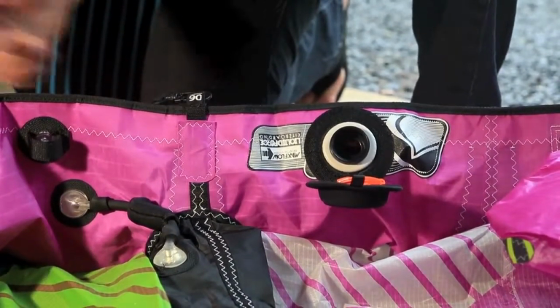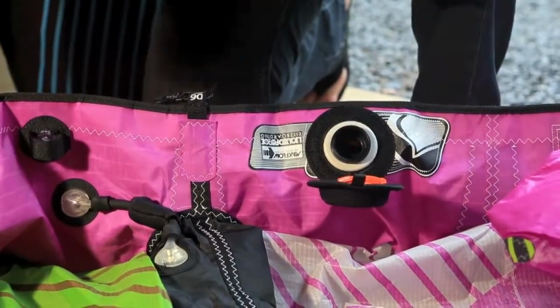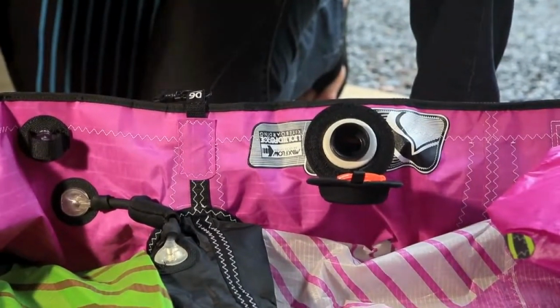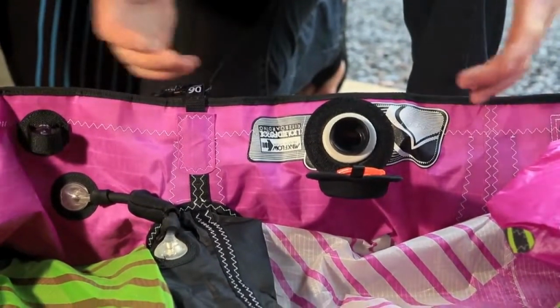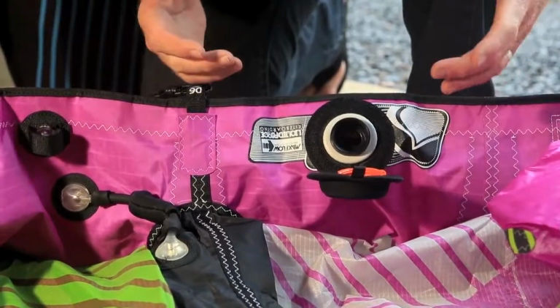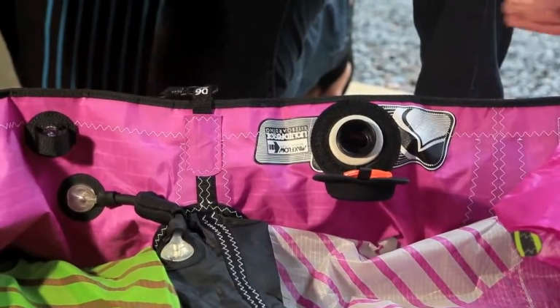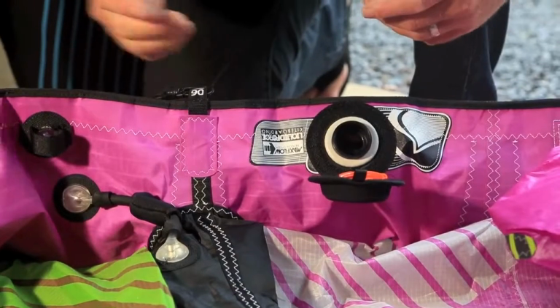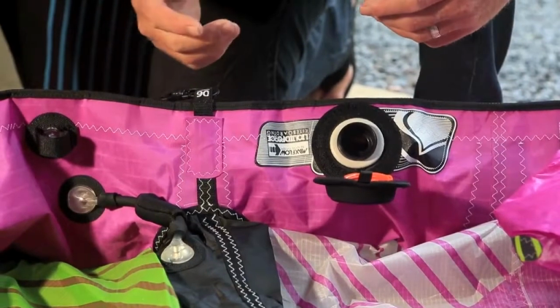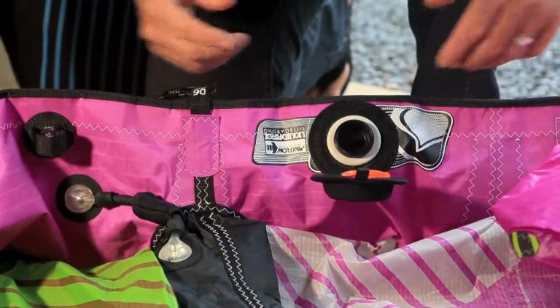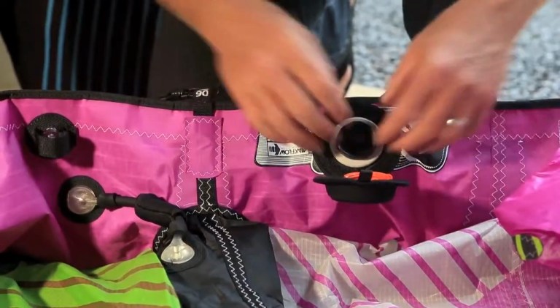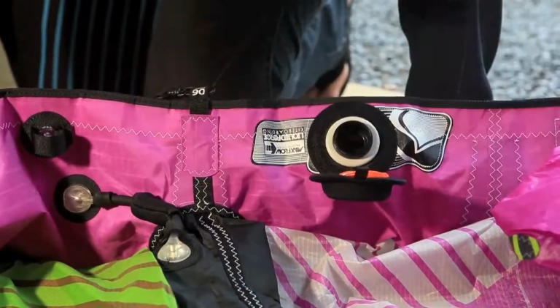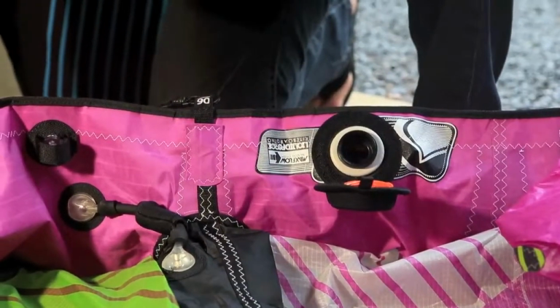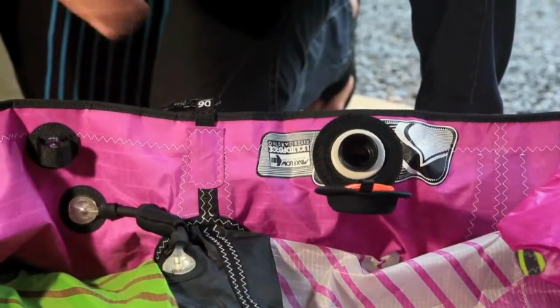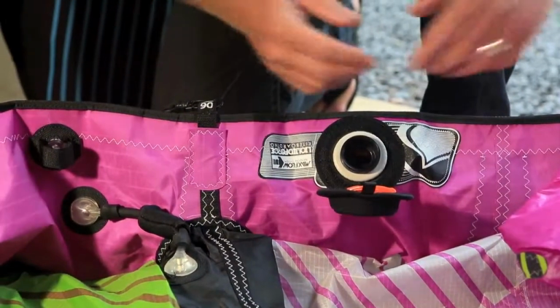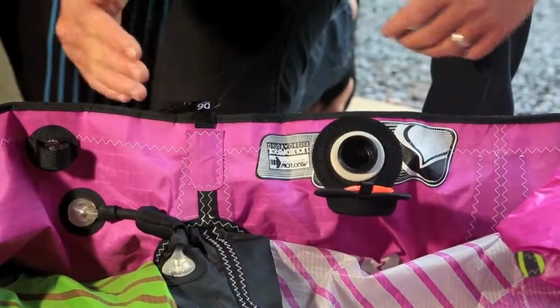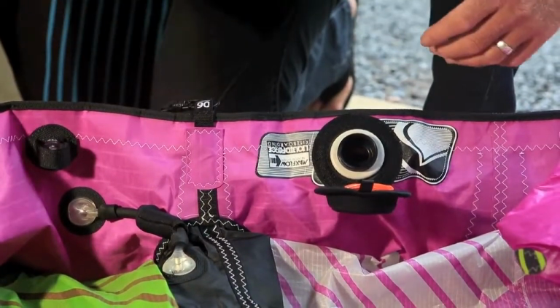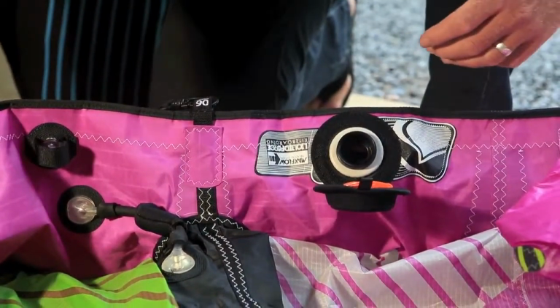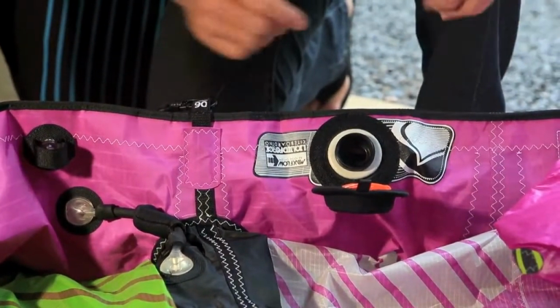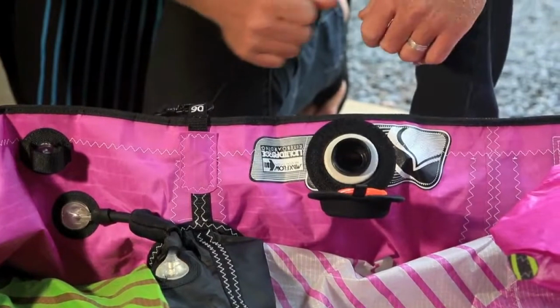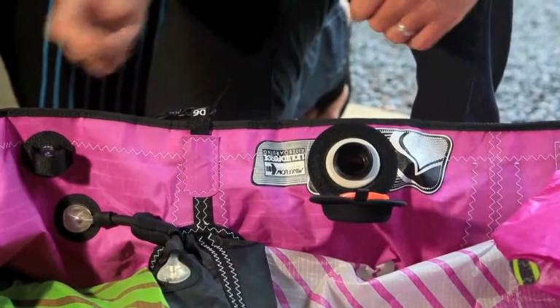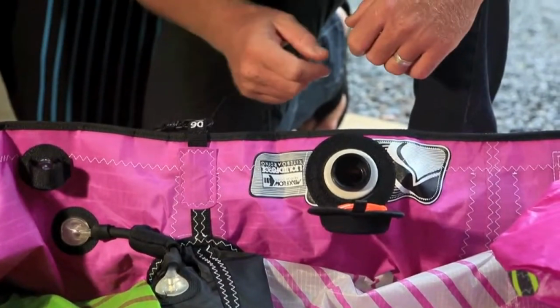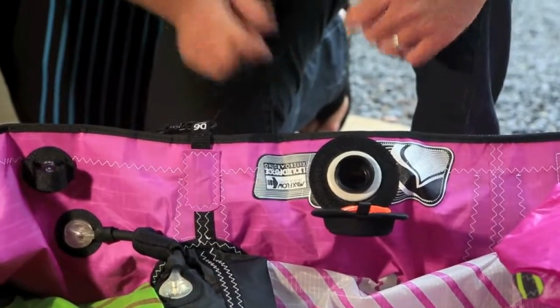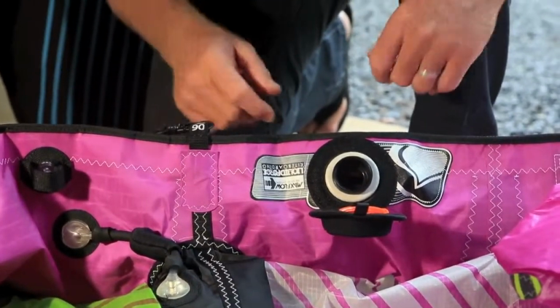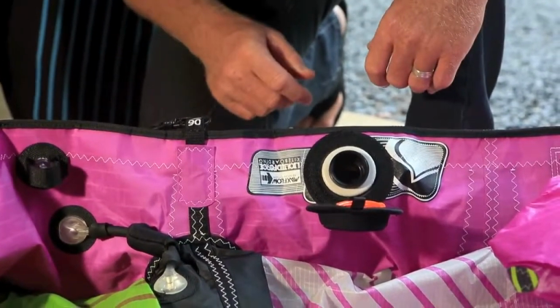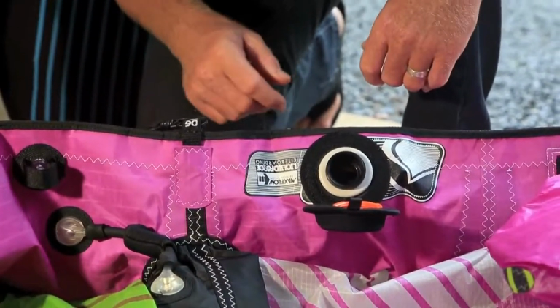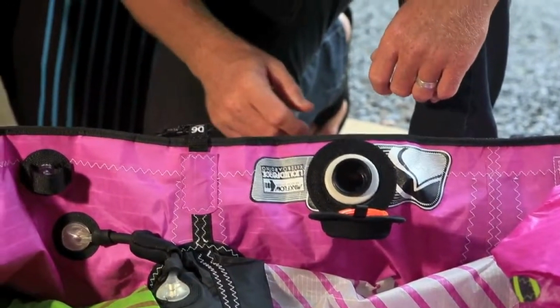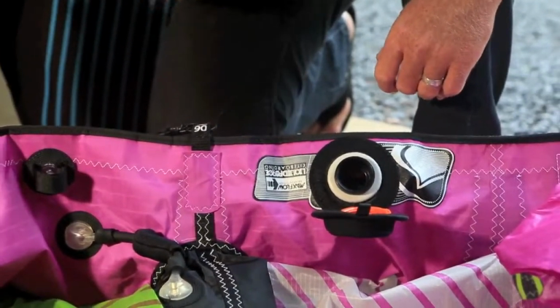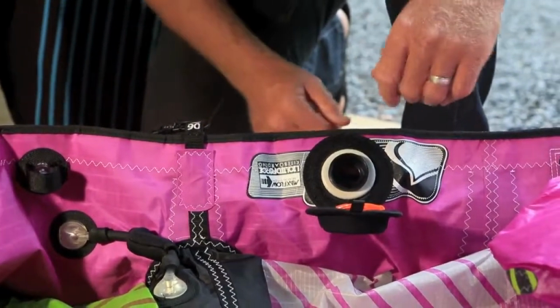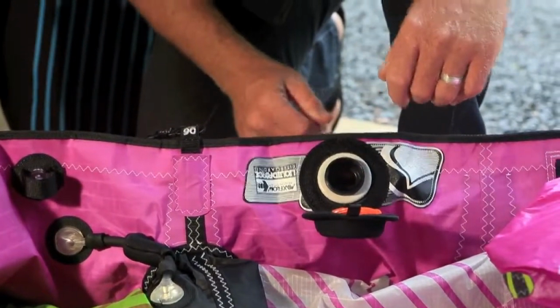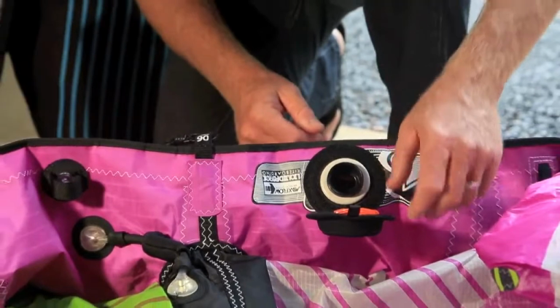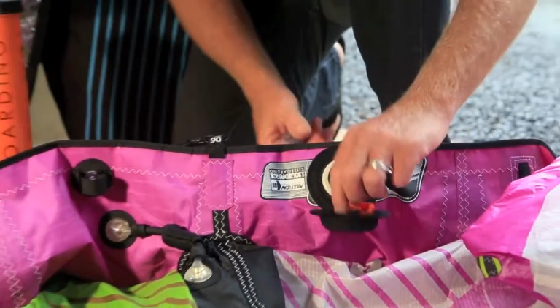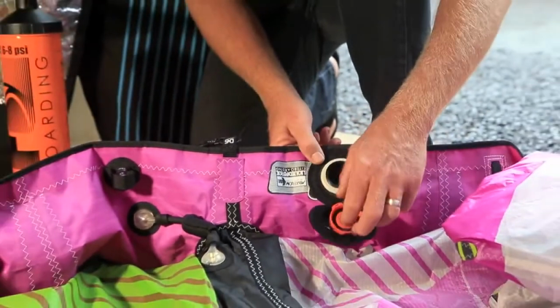Now you can roll in your kite from the middle, roll in your wingtips to the middle. All the air is going to escape freely without pushing out the other wingtip once you have that one already rolled up. Very simple, very easy, very quick — that's MaxFlow Inflation.